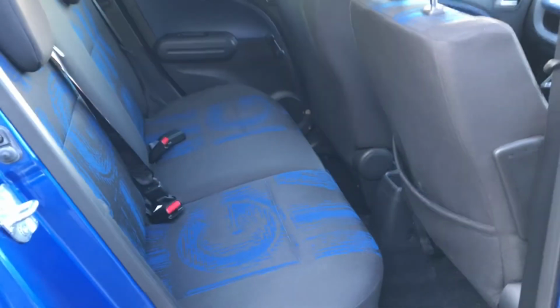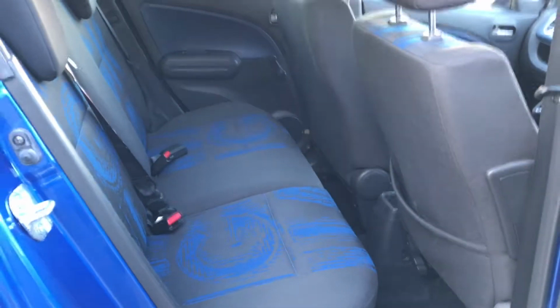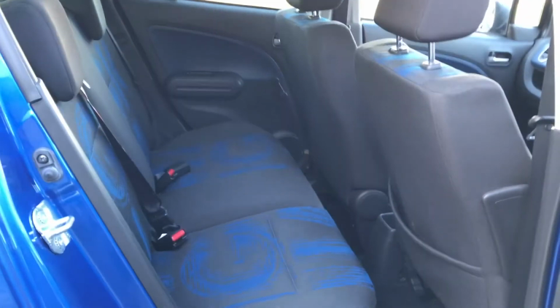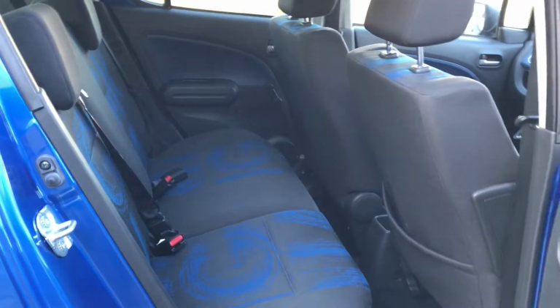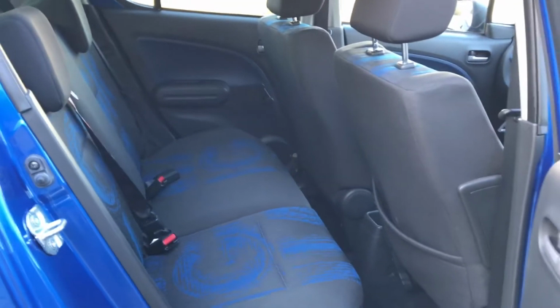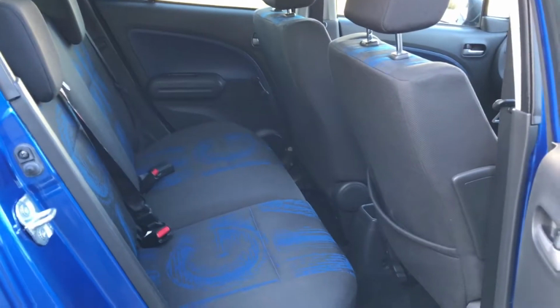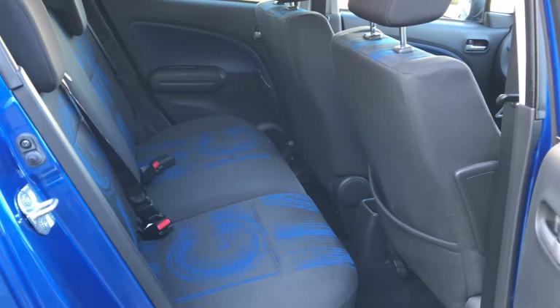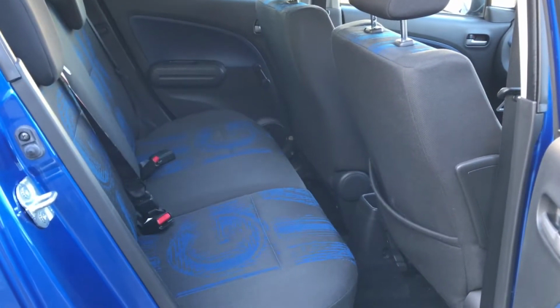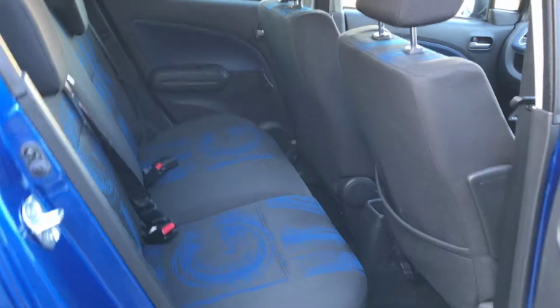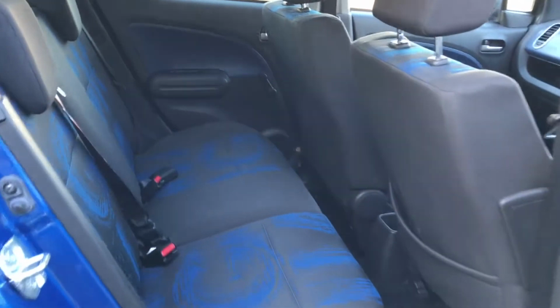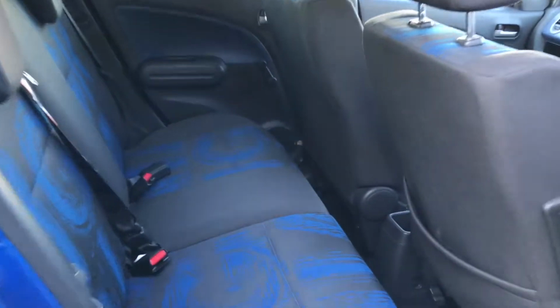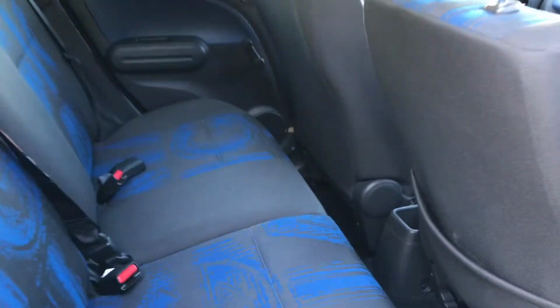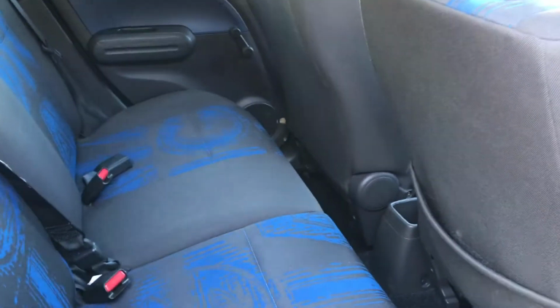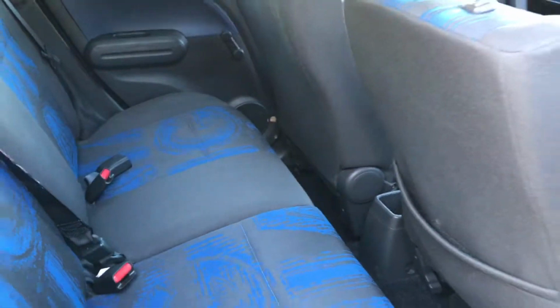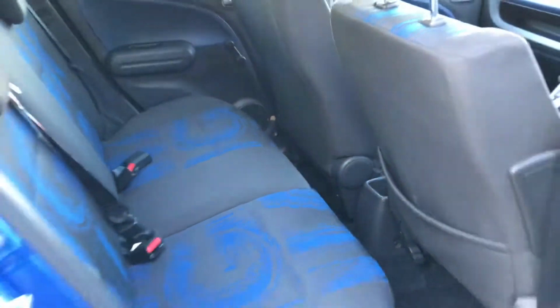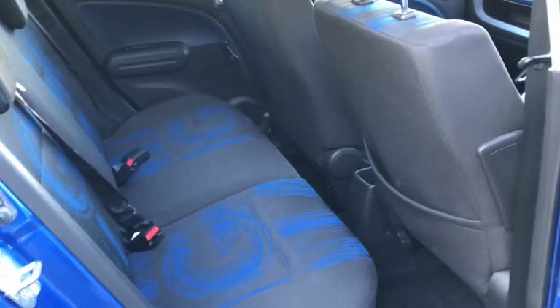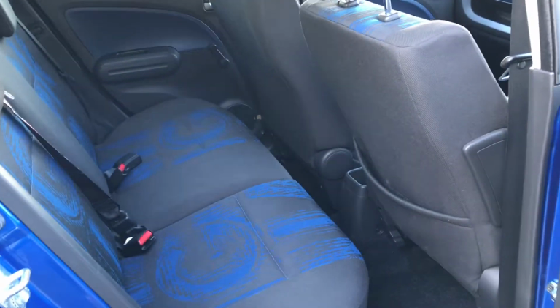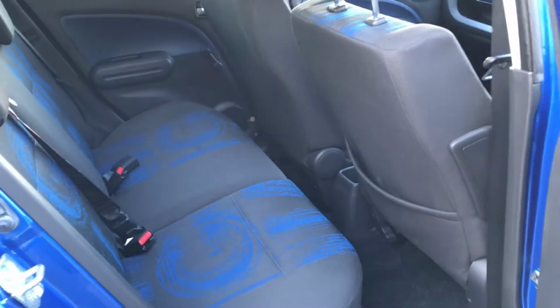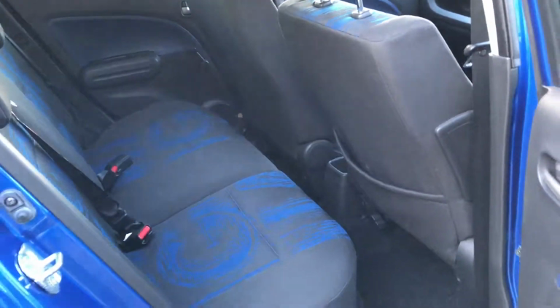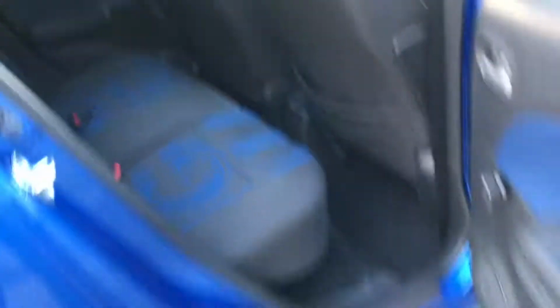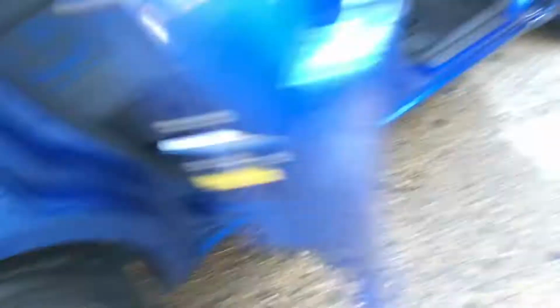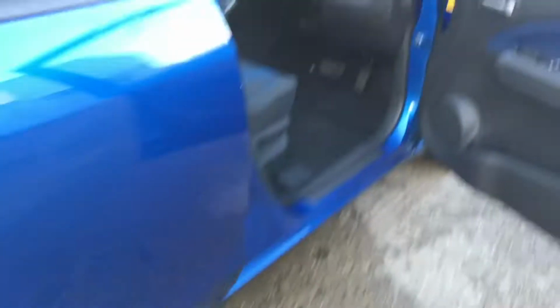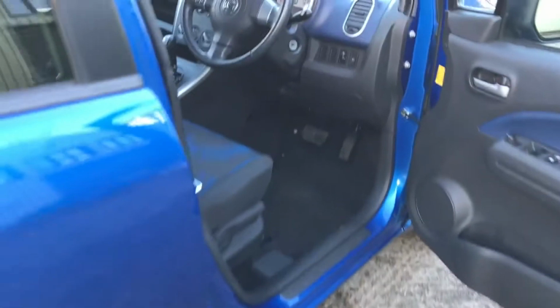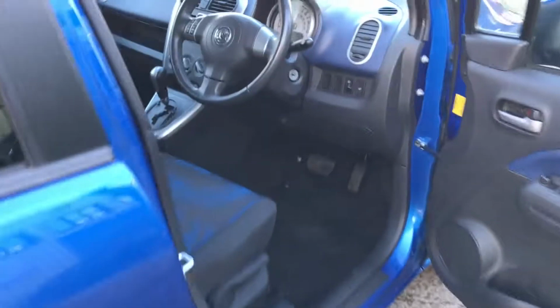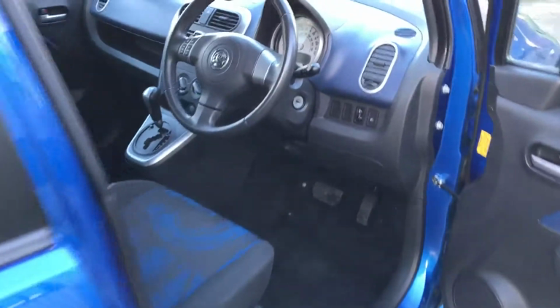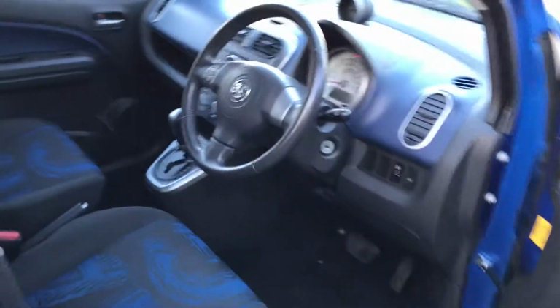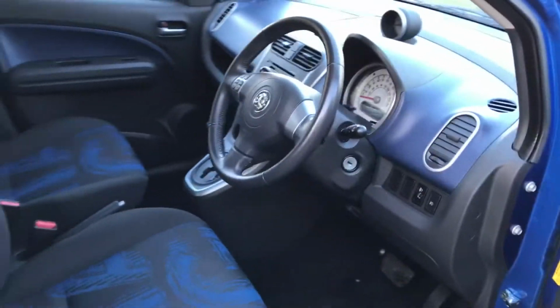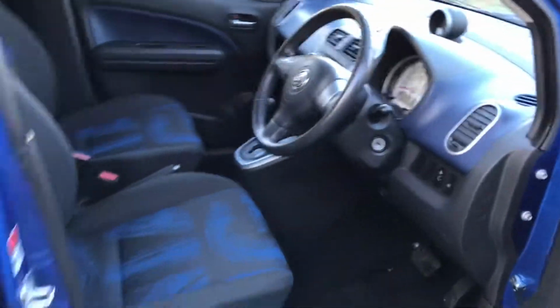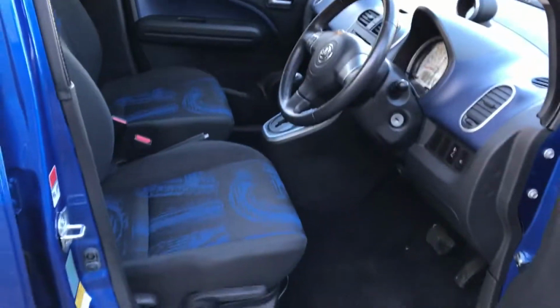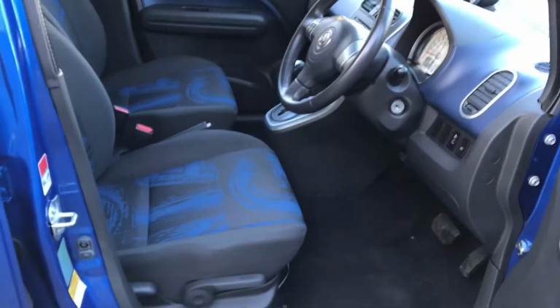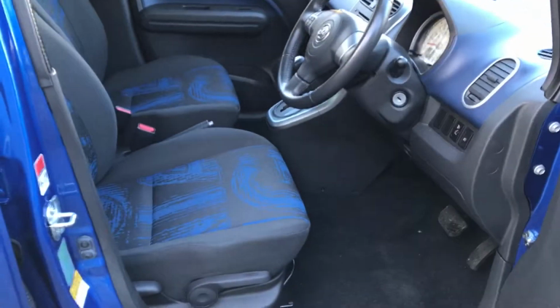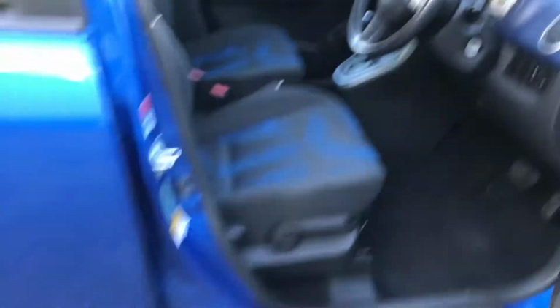Rear seats are in superb condition, hardly been used. Three safety belts across the back, so a really practical five-seater town car.